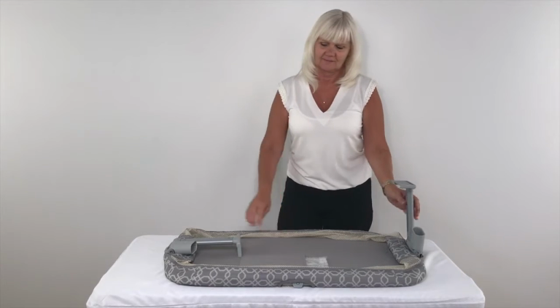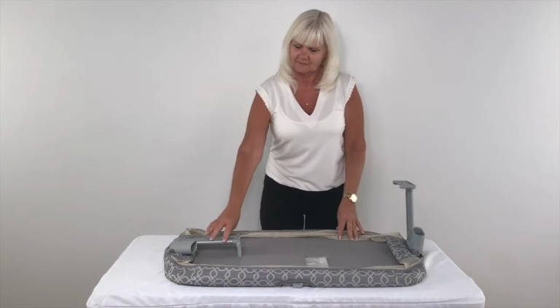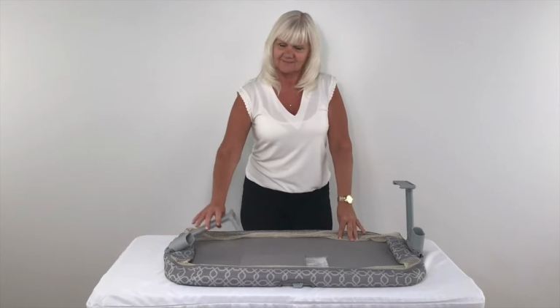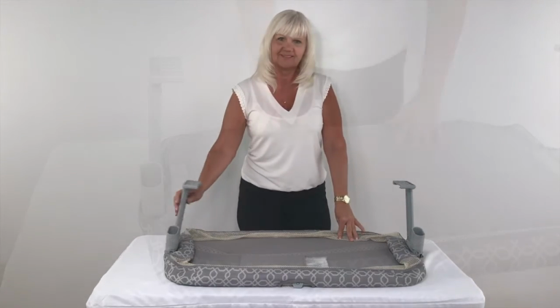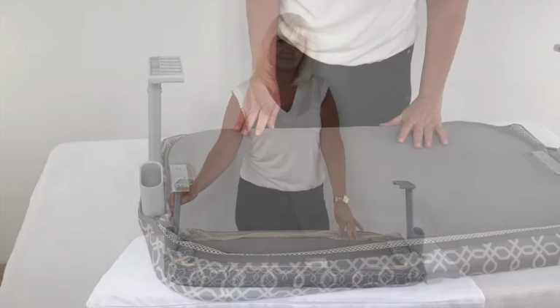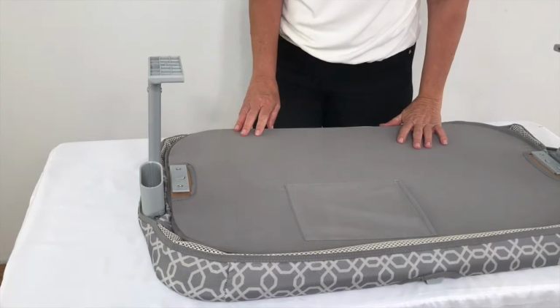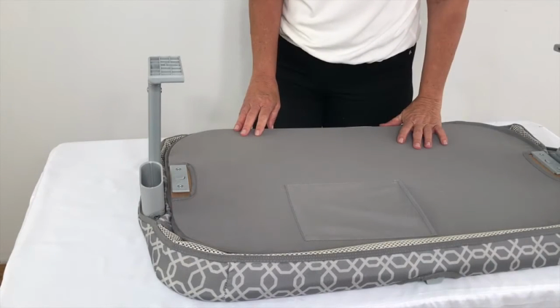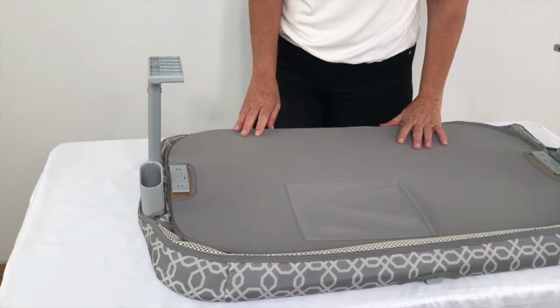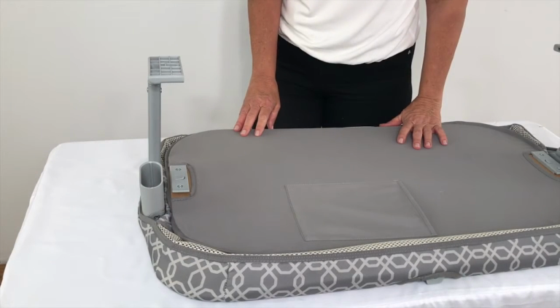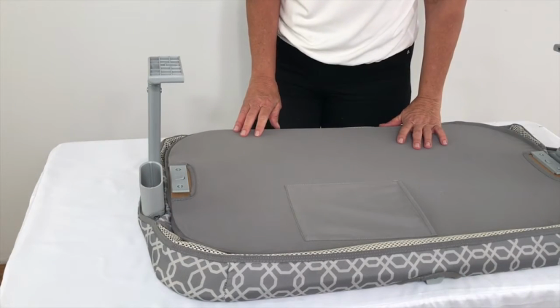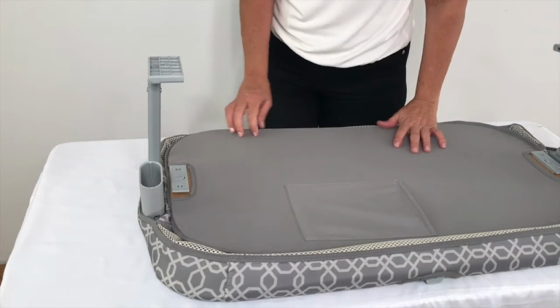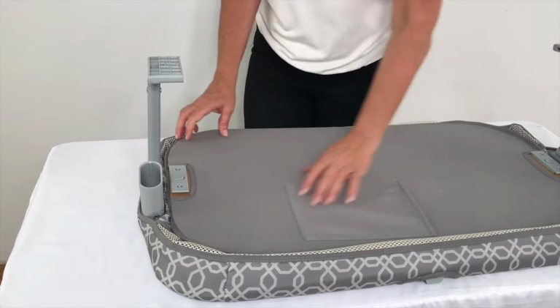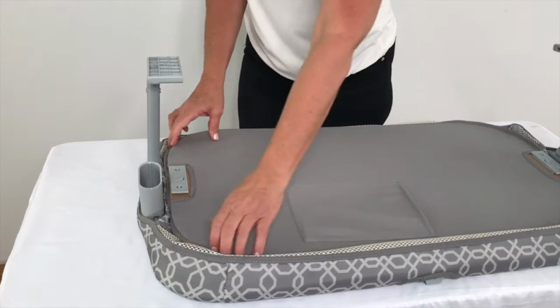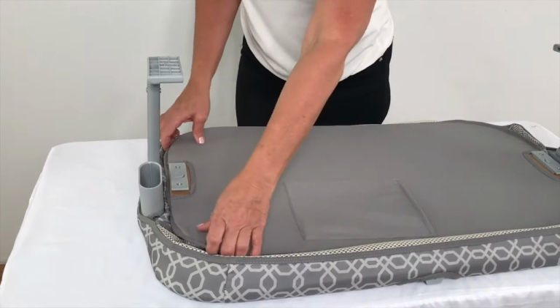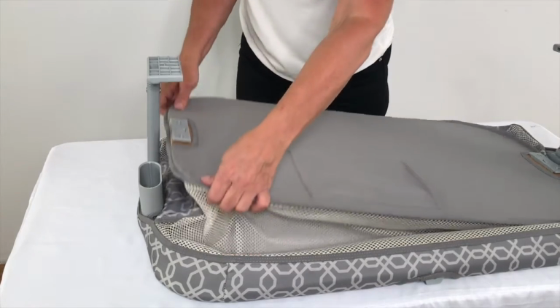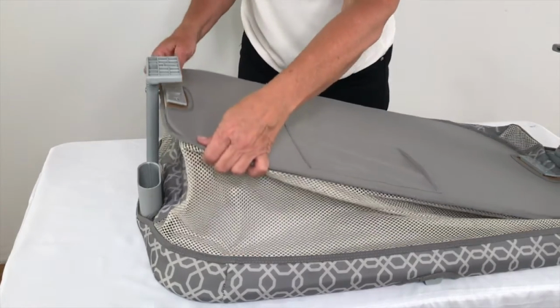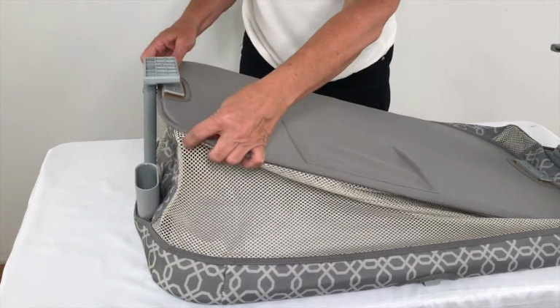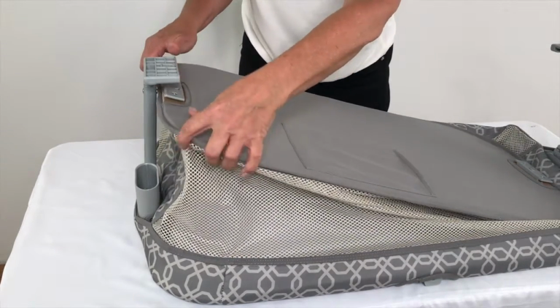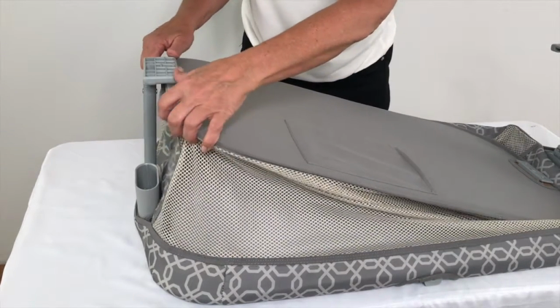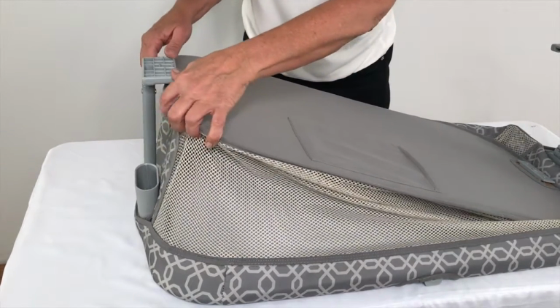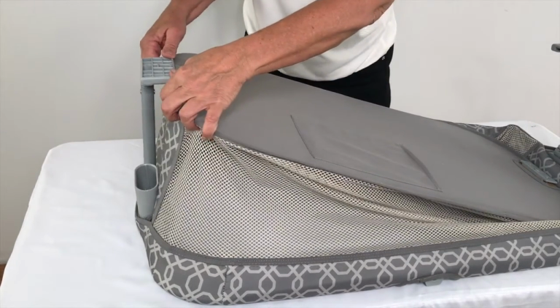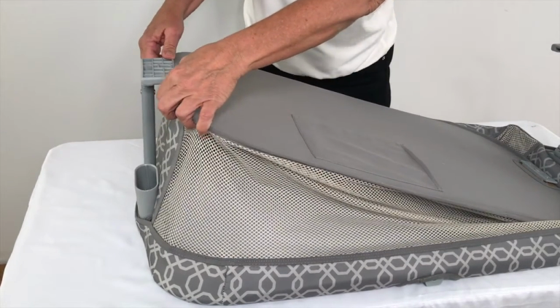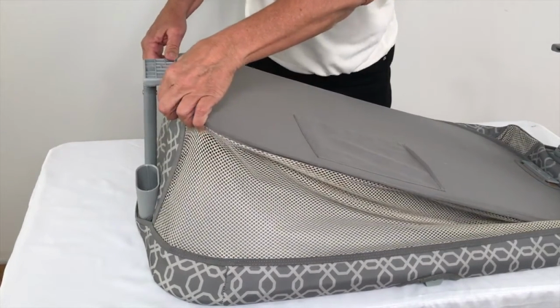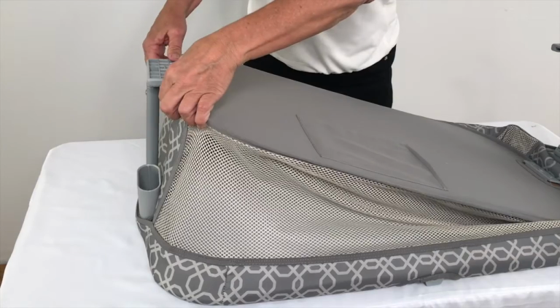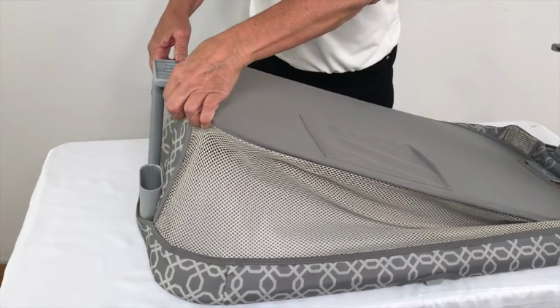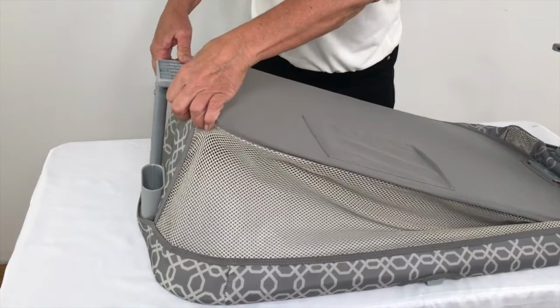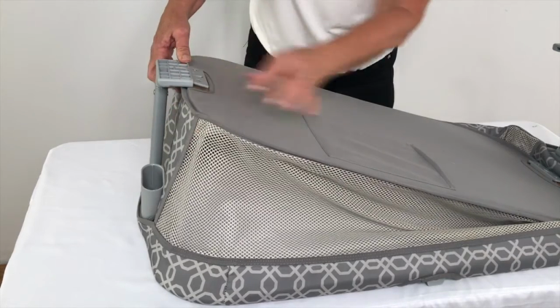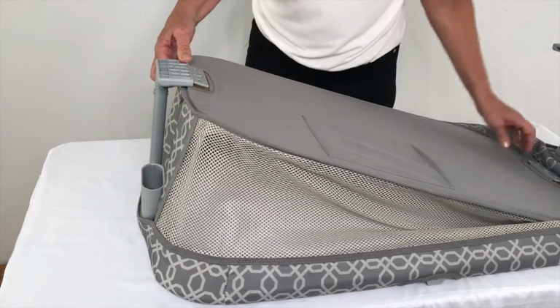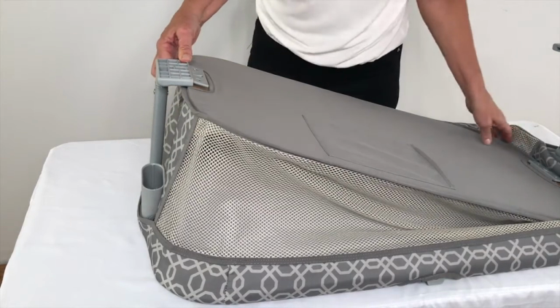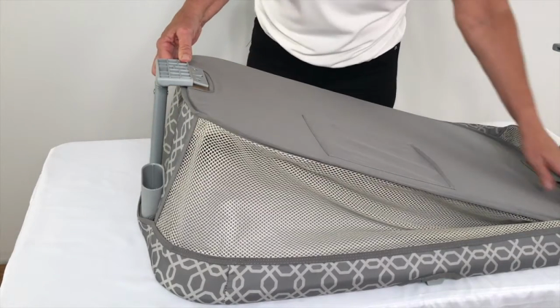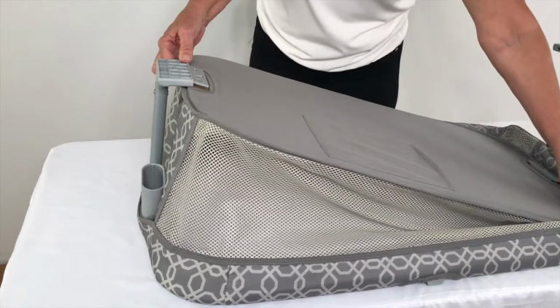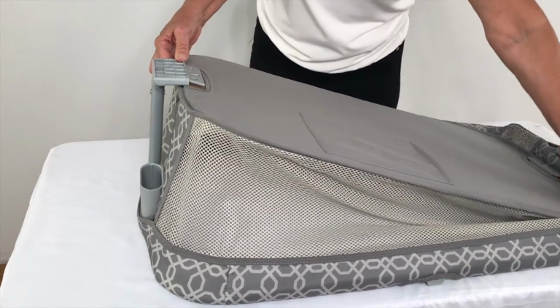Pull the side tubes upright. Slide the plastic holder of the sleeping nest base into the opening at the bottom of the side tube. The nest netting is very tight and this requires some strength.